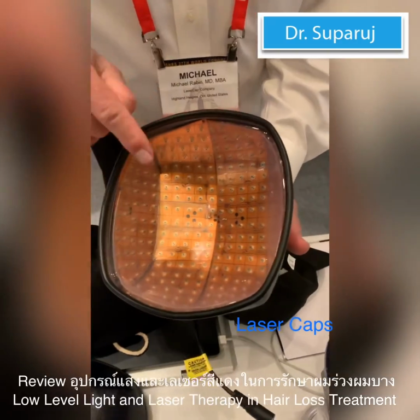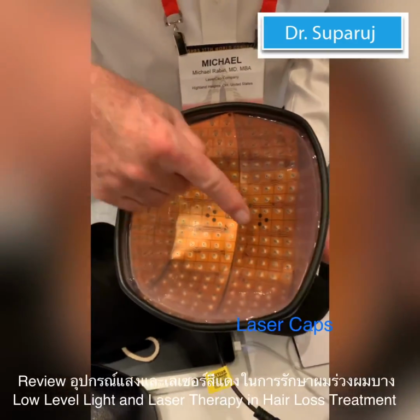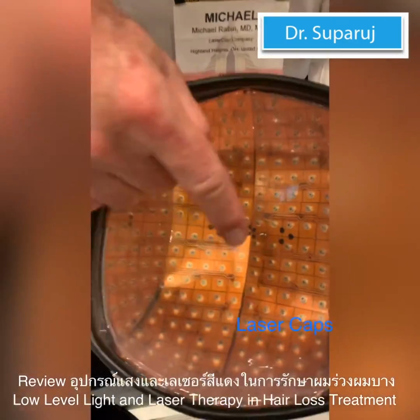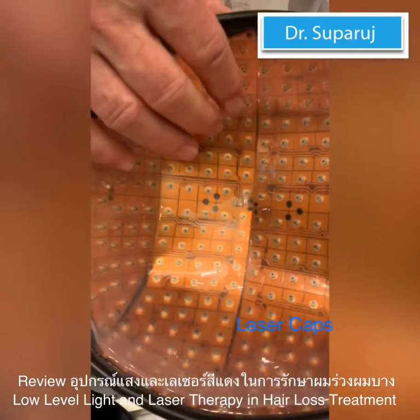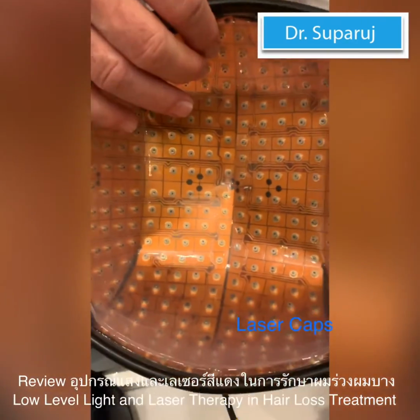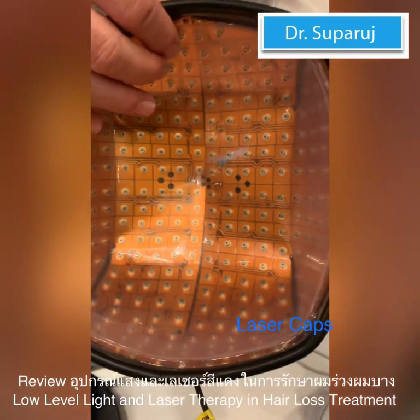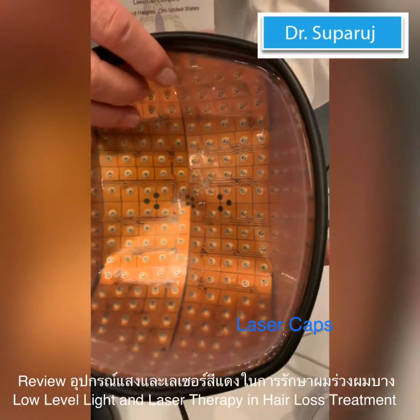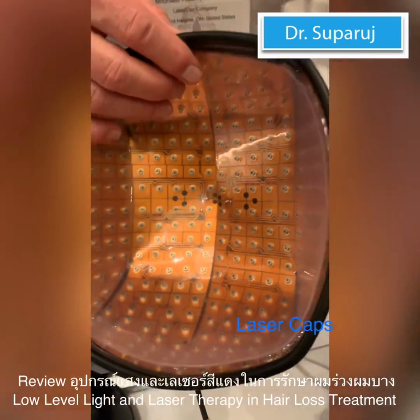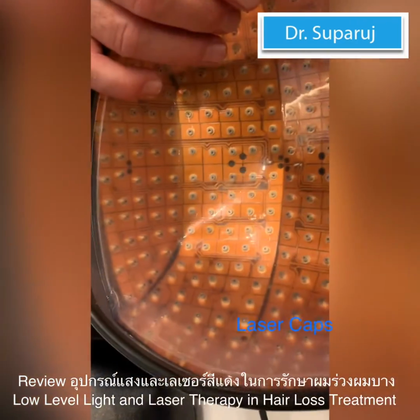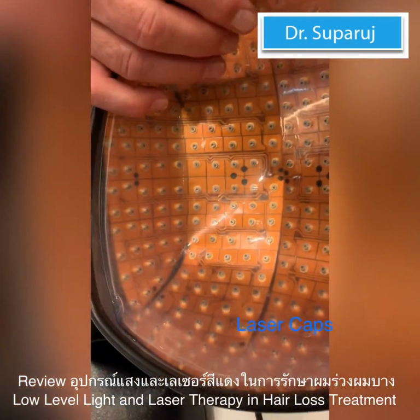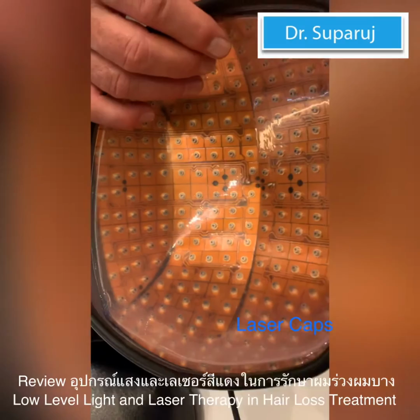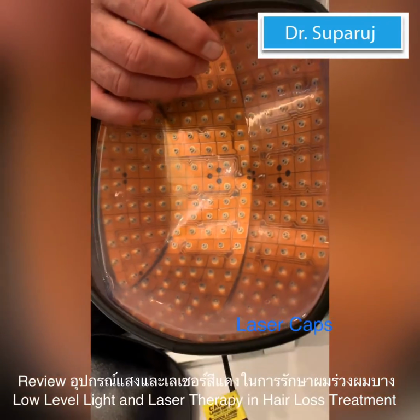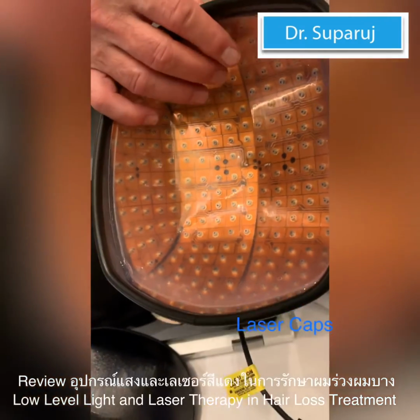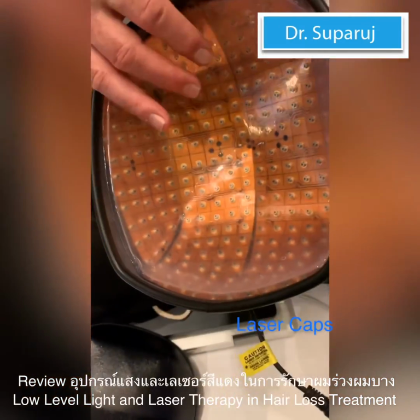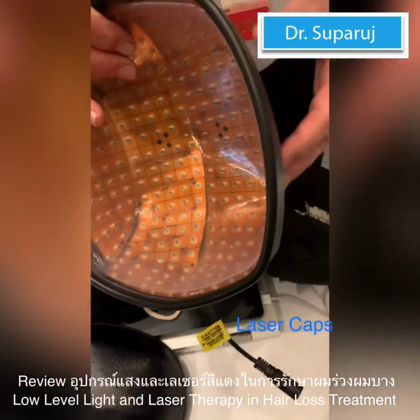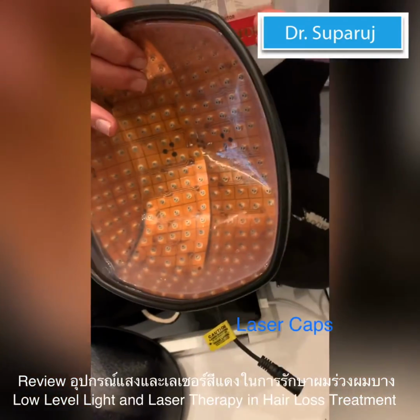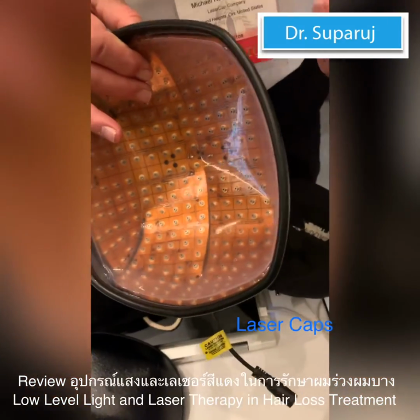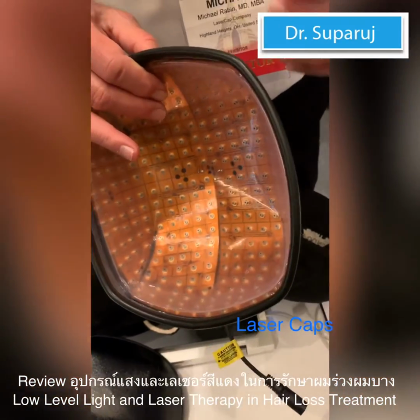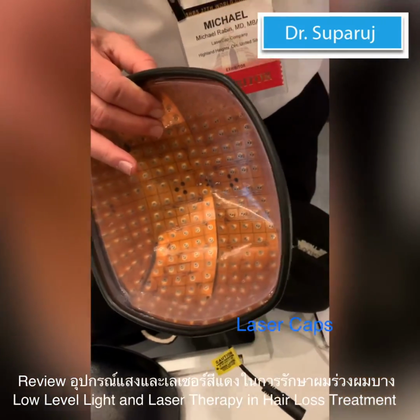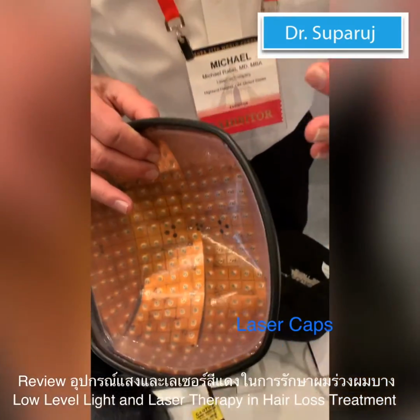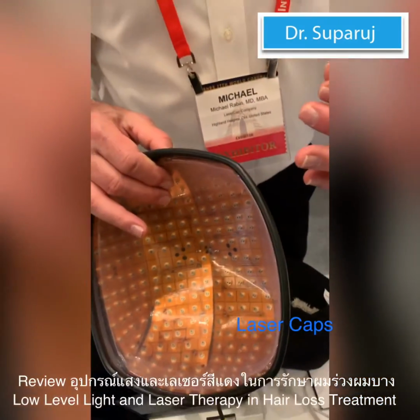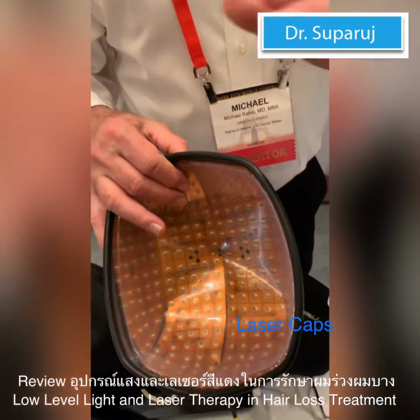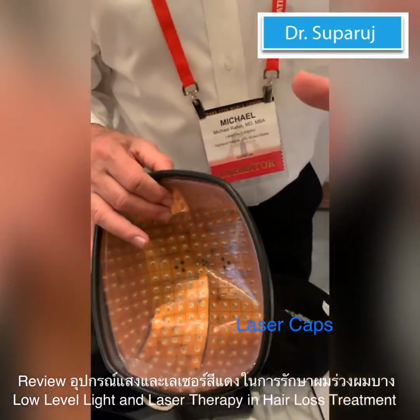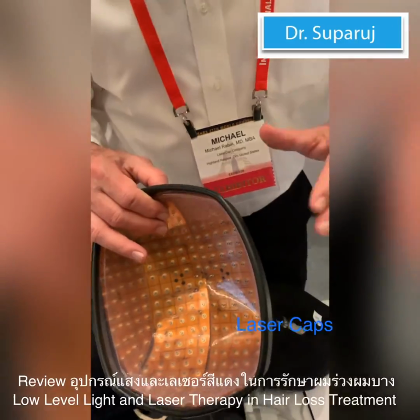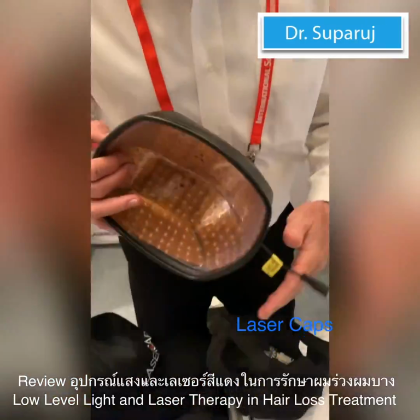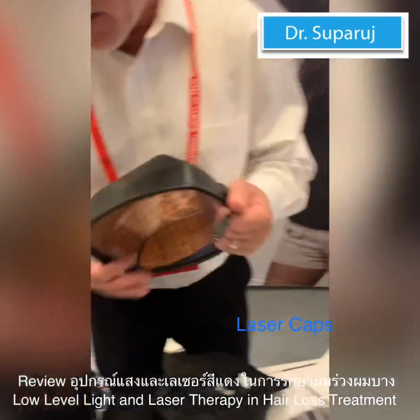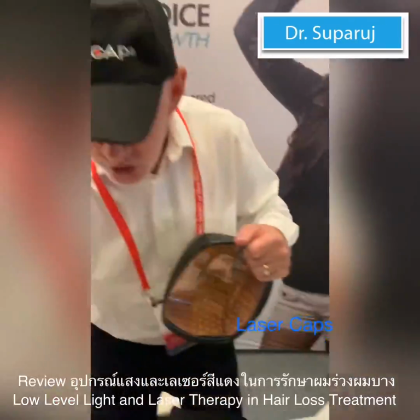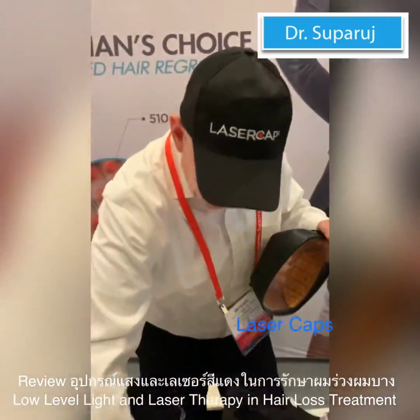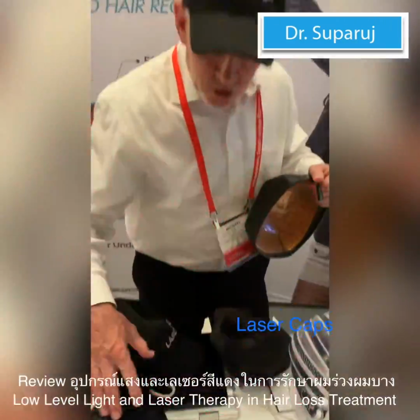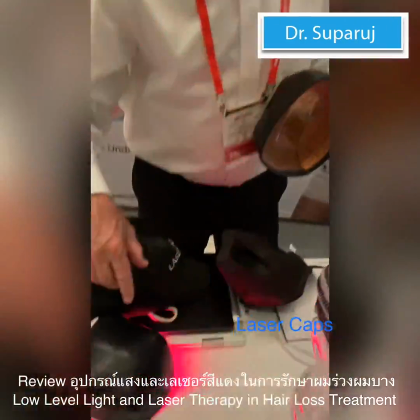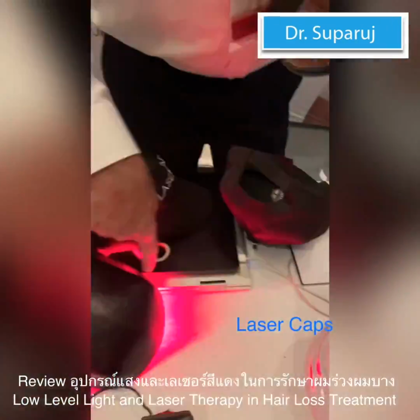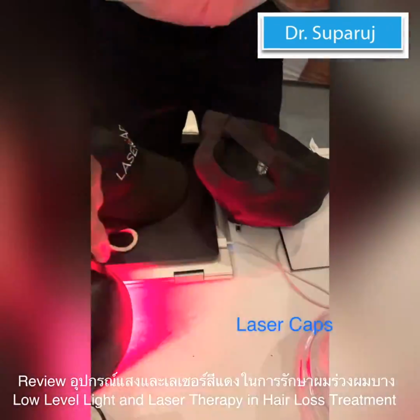This is 300 diodes, and it delivers about 4 joules per square centimeter in a 30-minute treatment. And we pulse it — you can see it's pulsed.